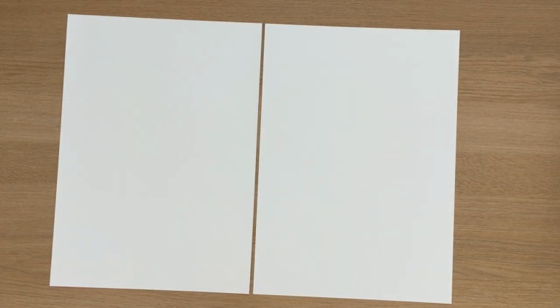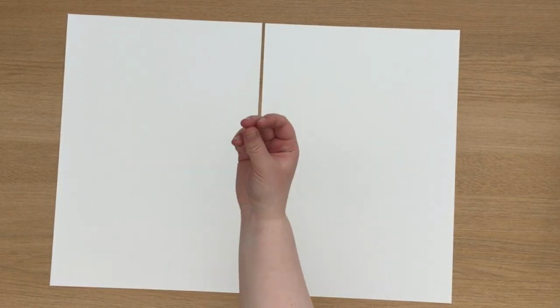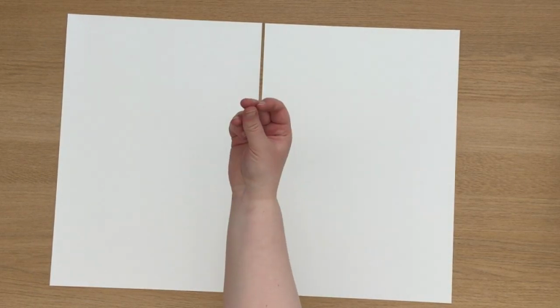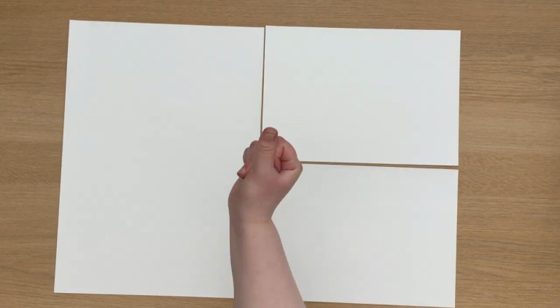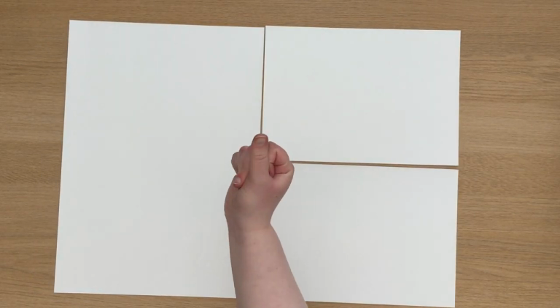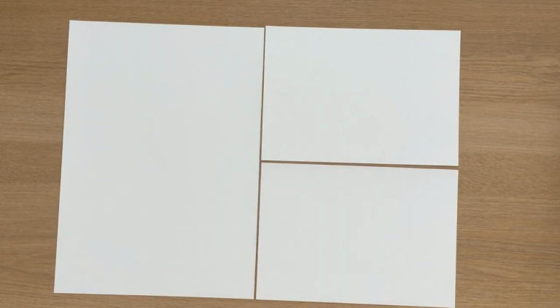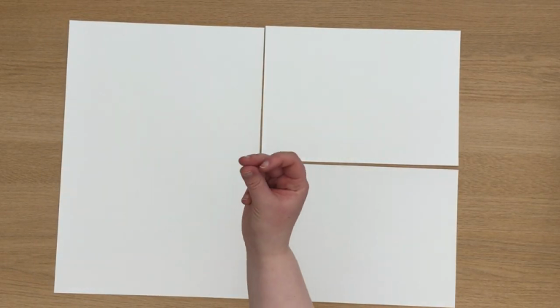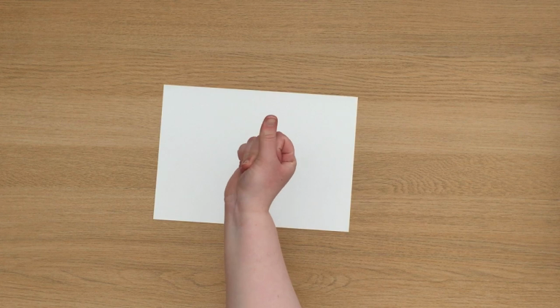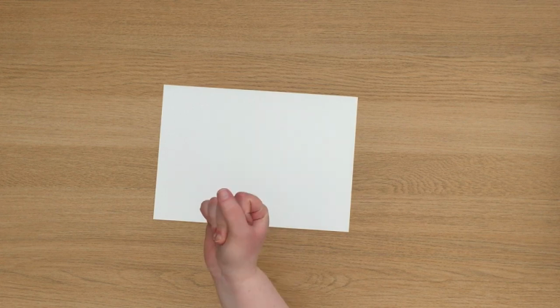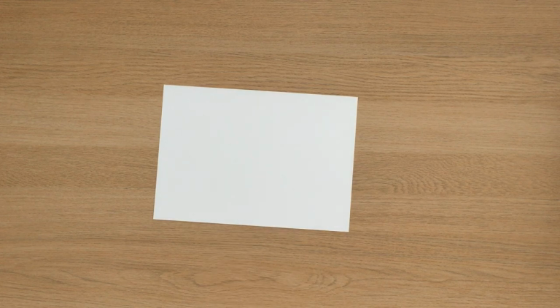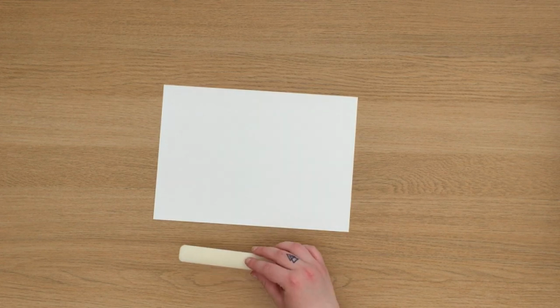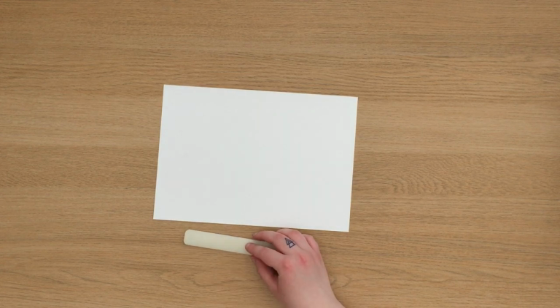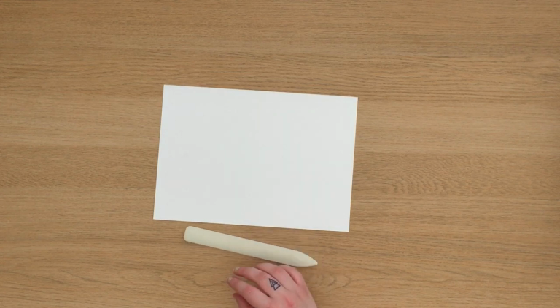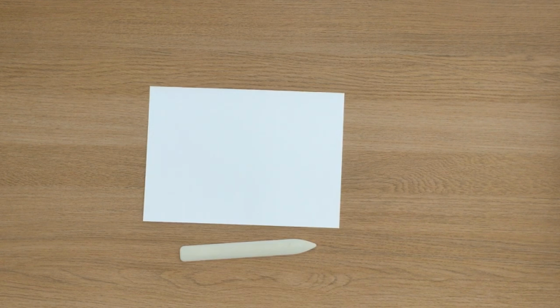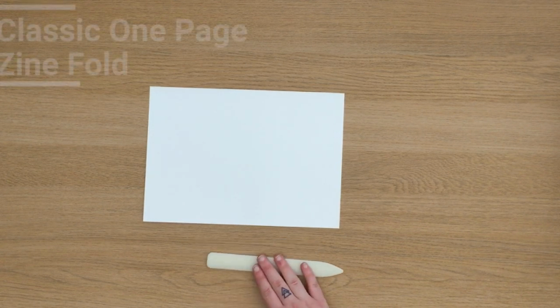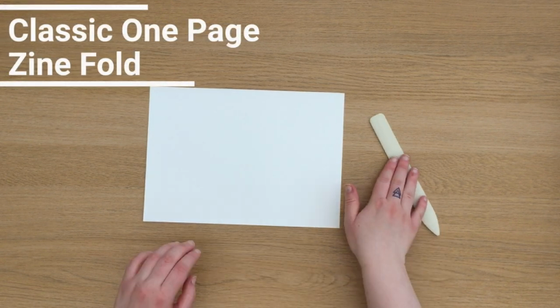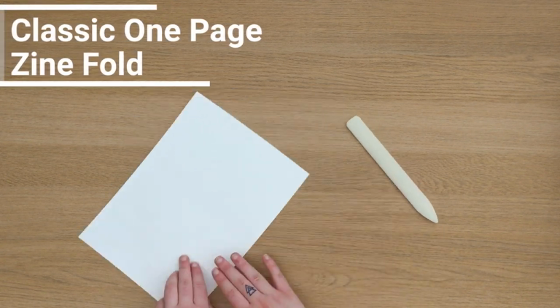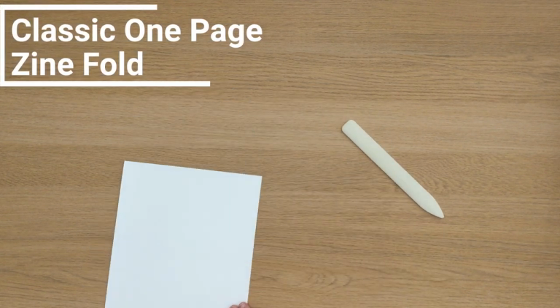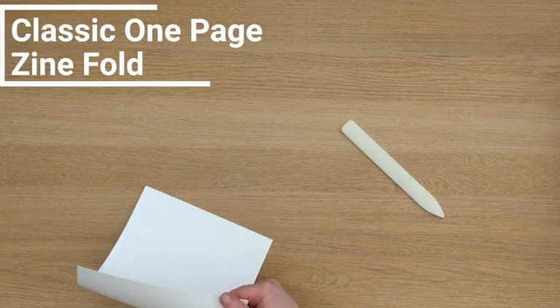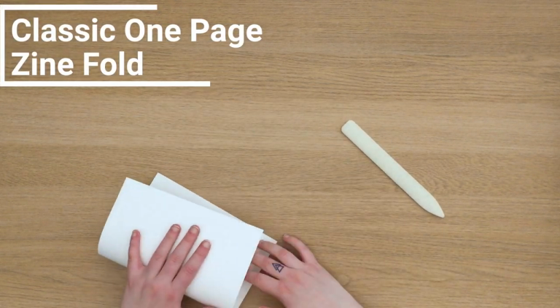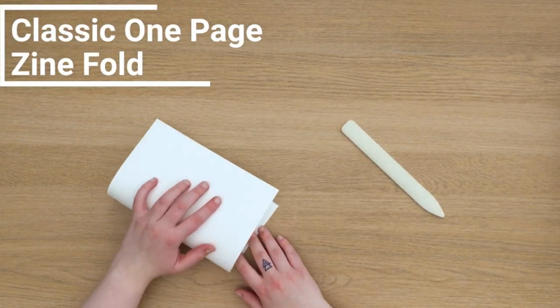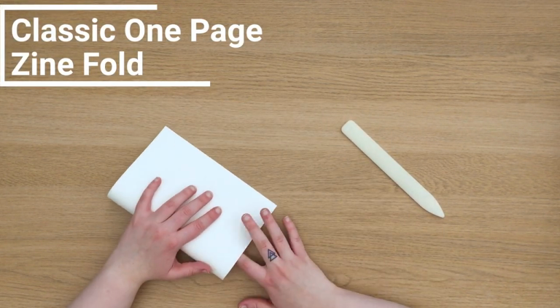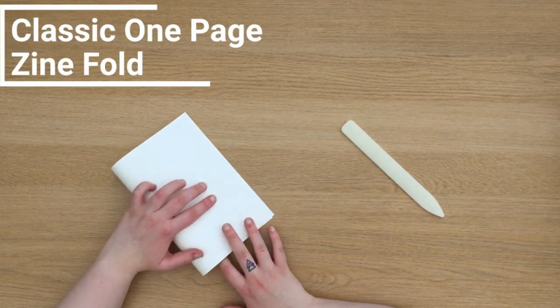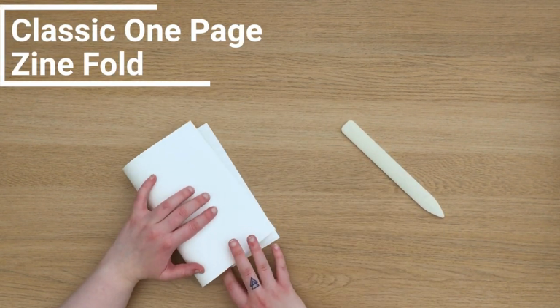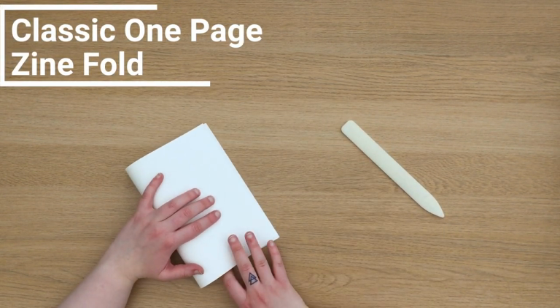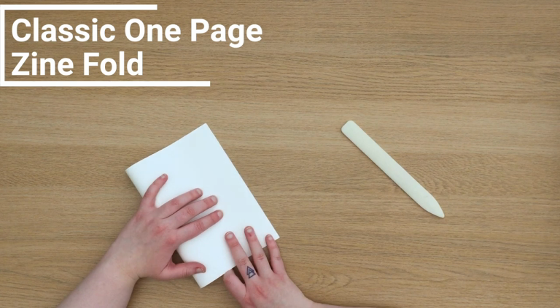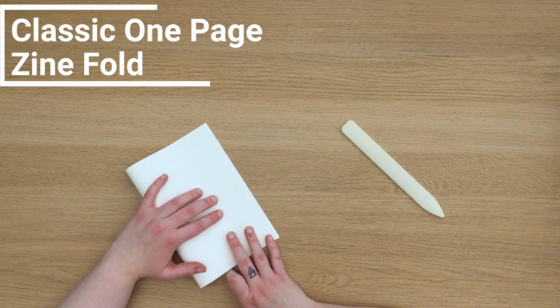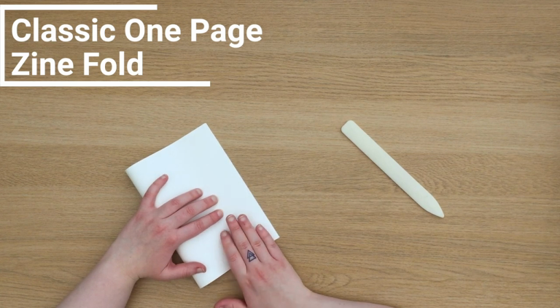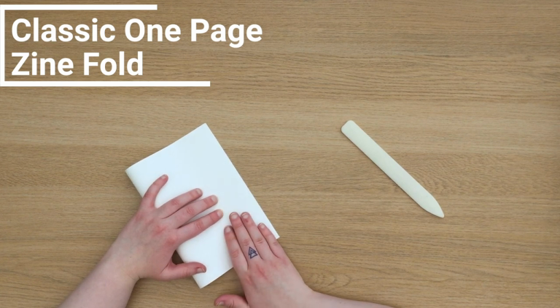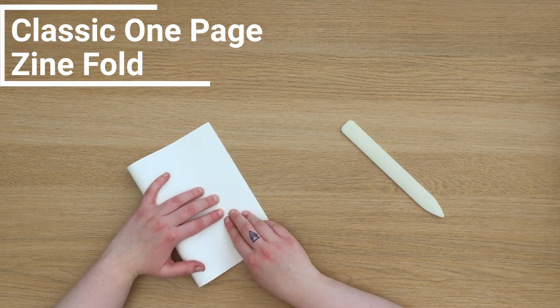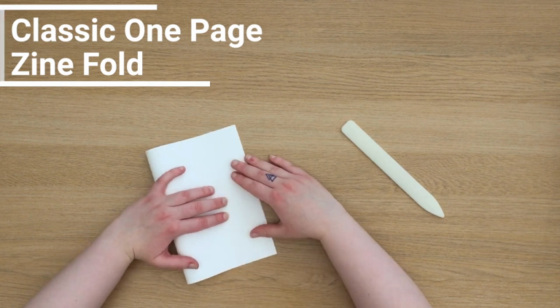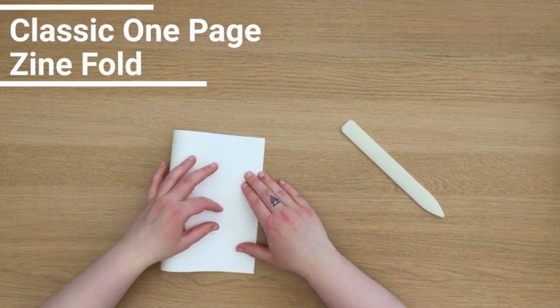The first book I'll be showing you is a classic one-page zine fold. This is a great book to start with when you're getting into bookbinding and I personally use it quite a lot.